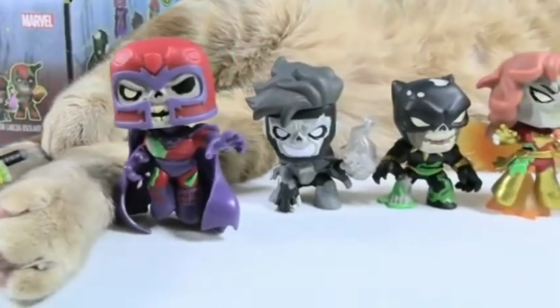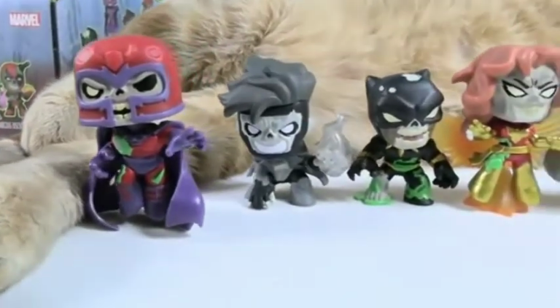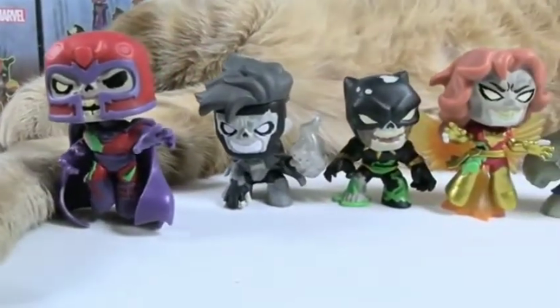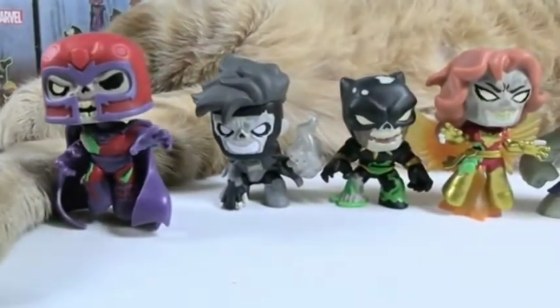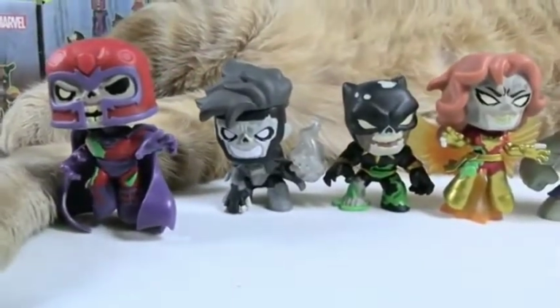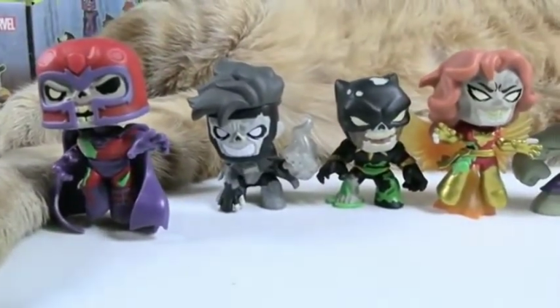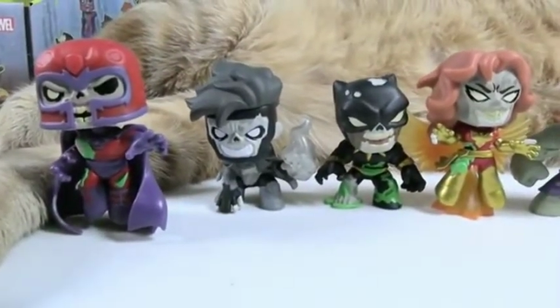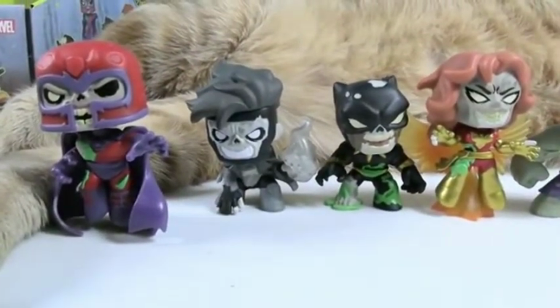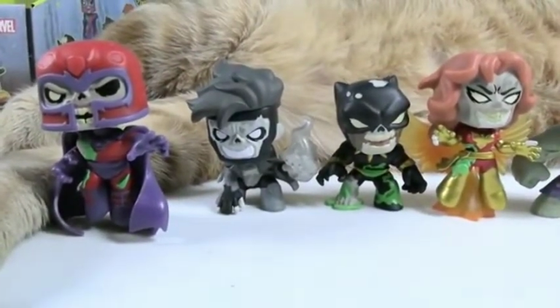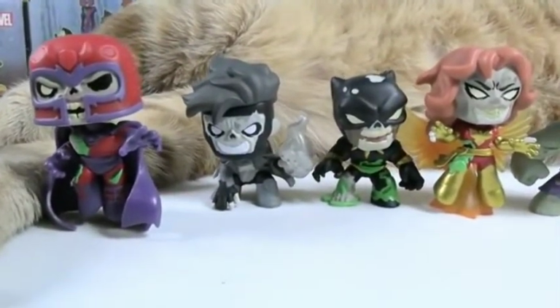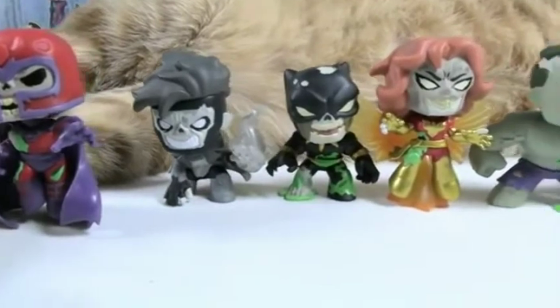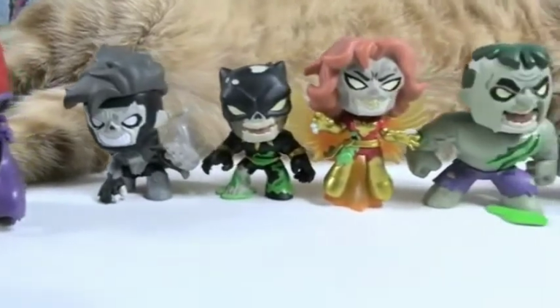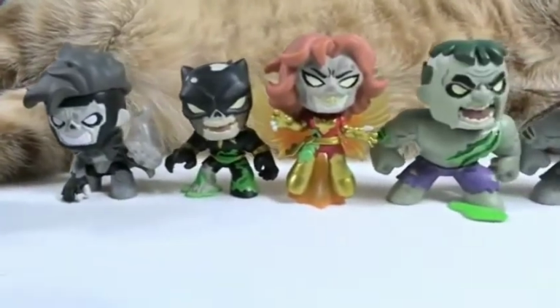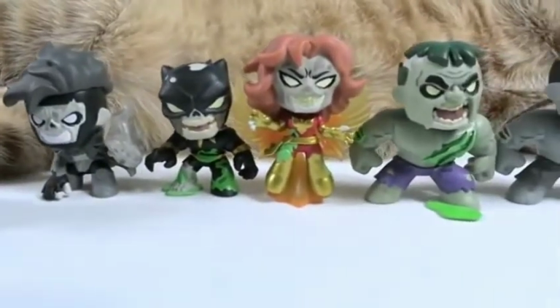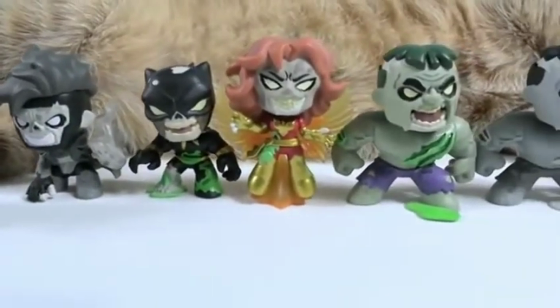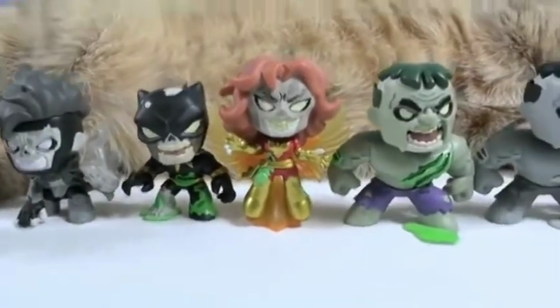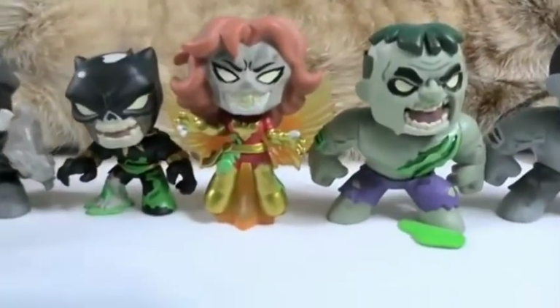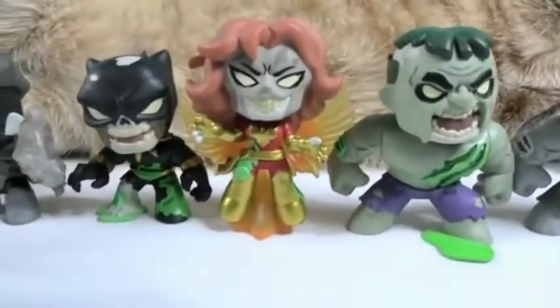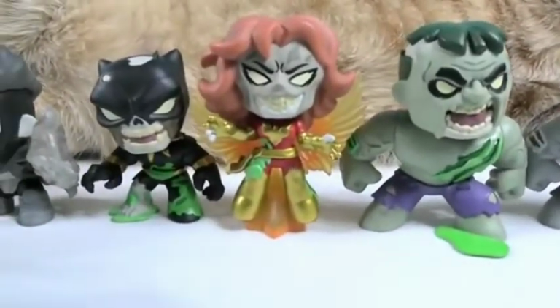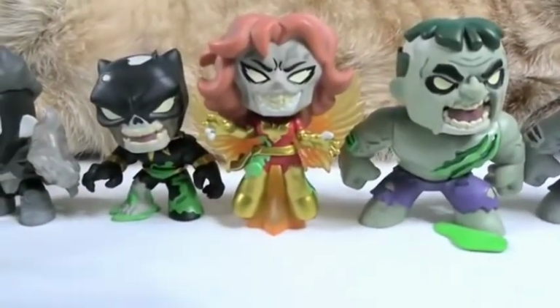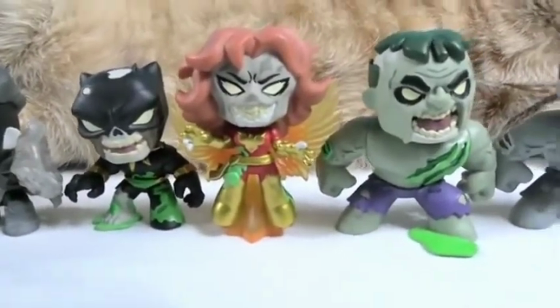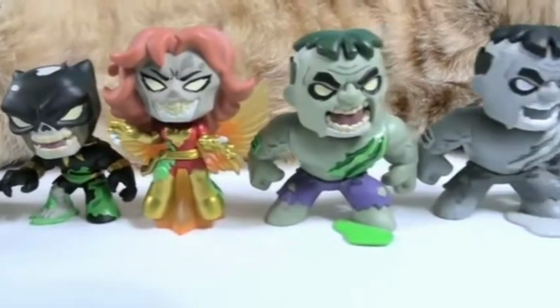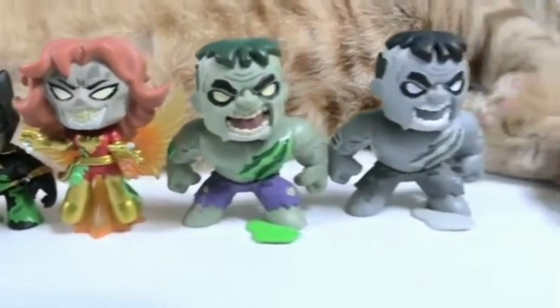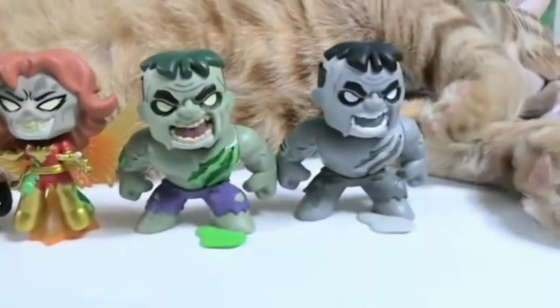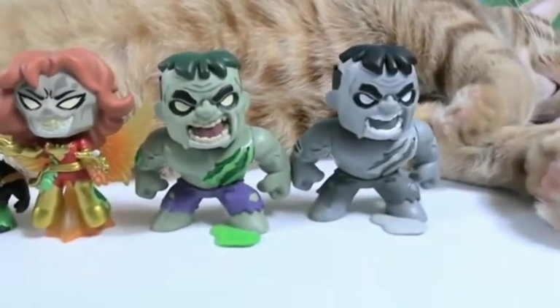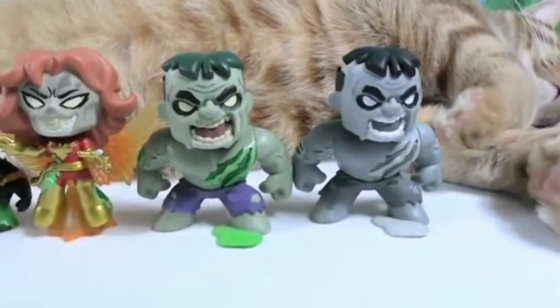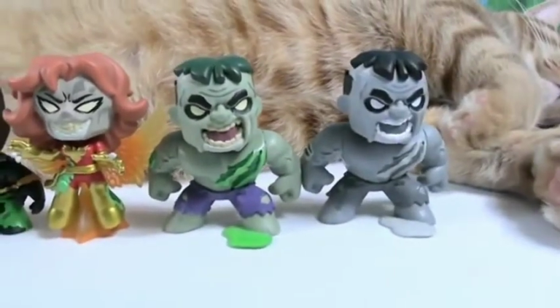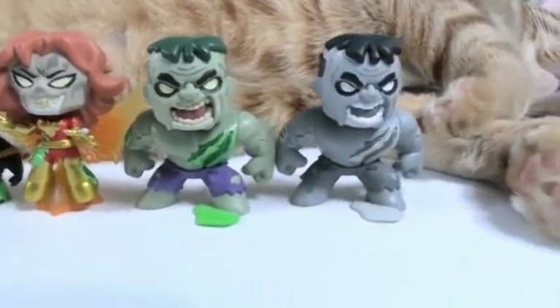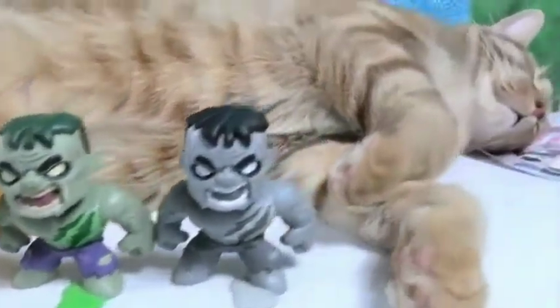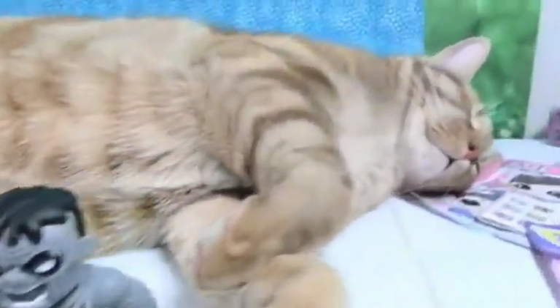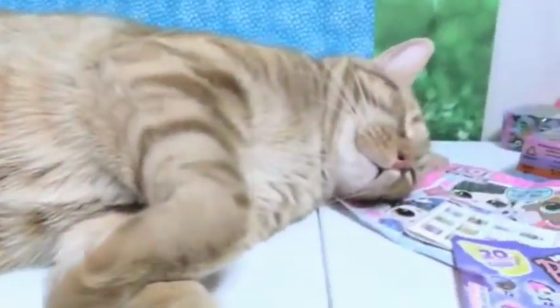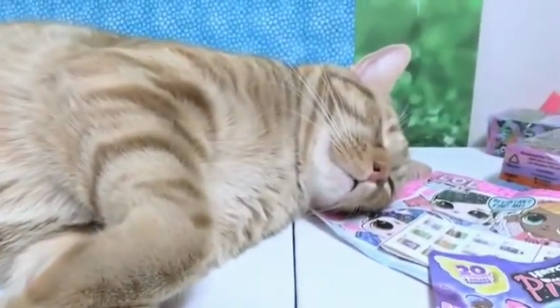My favorite chase figure — this is tough. They don't make much Gambit stuff so I'd only go with Gambit, but not in the grayscale. I'm going to go with Phoenix as my favorite chase figure. How about you guys — which one of these did you like best? Leave a comment down below and let us know.